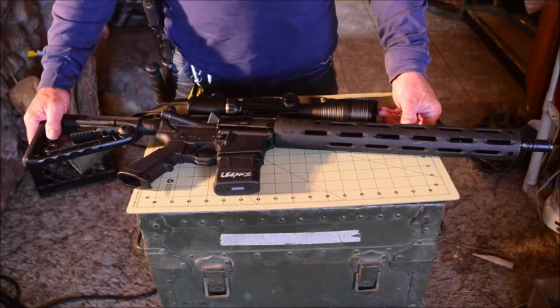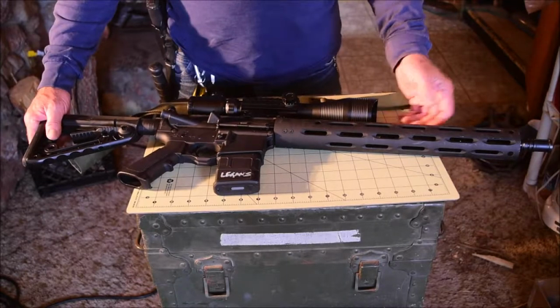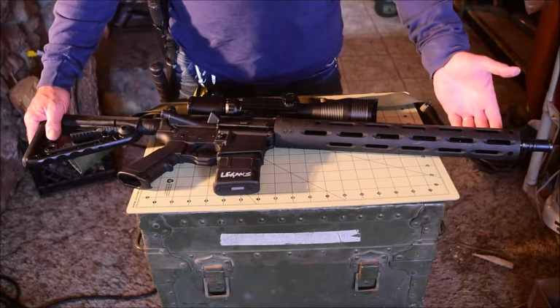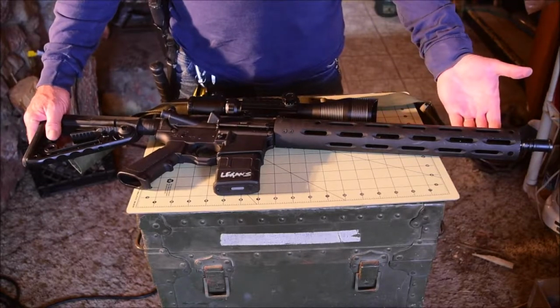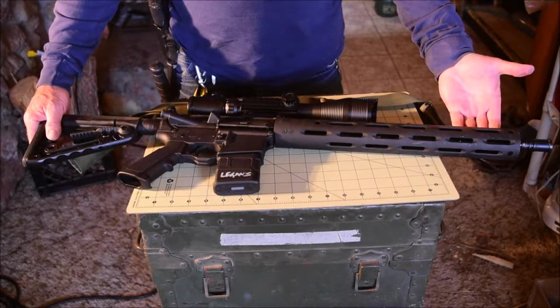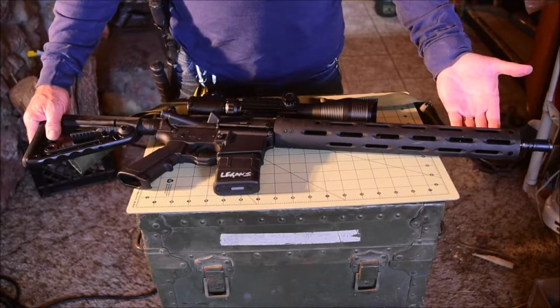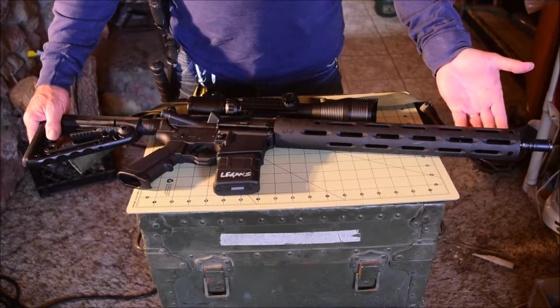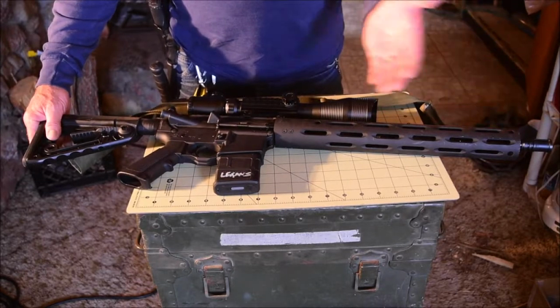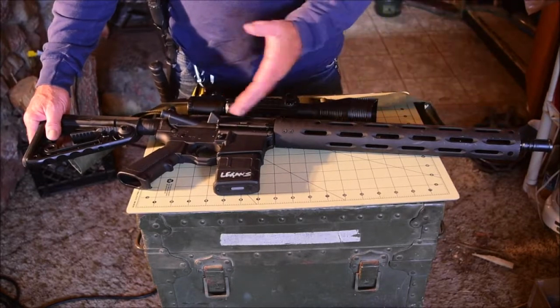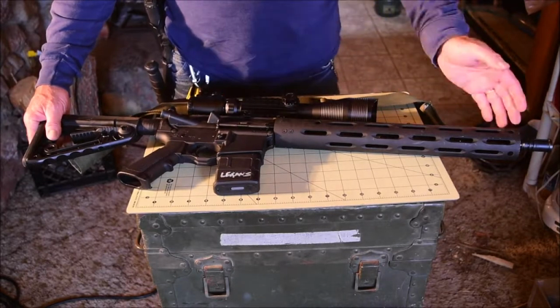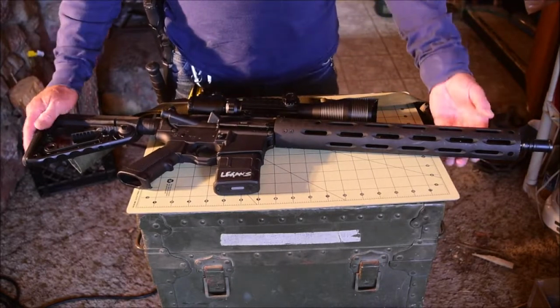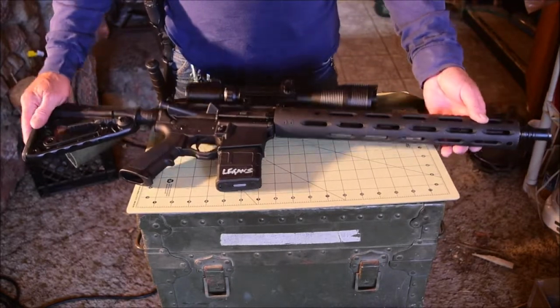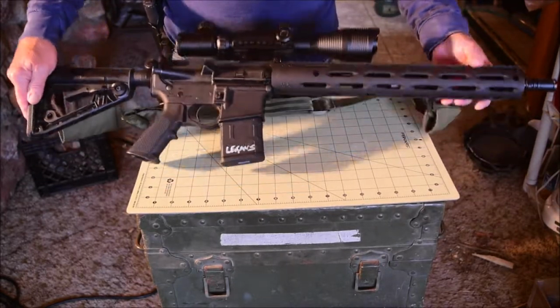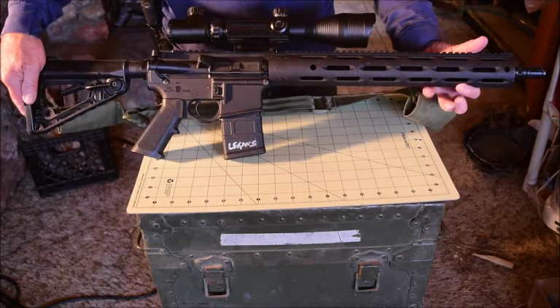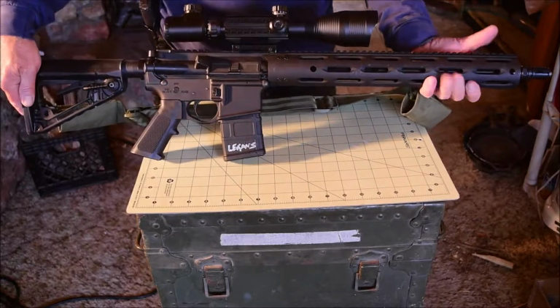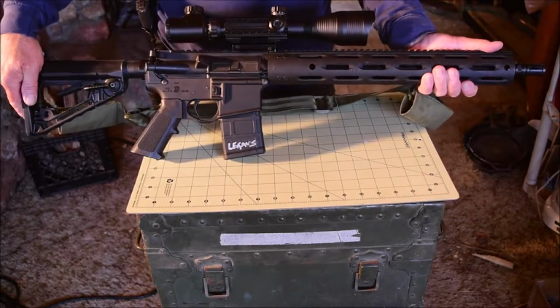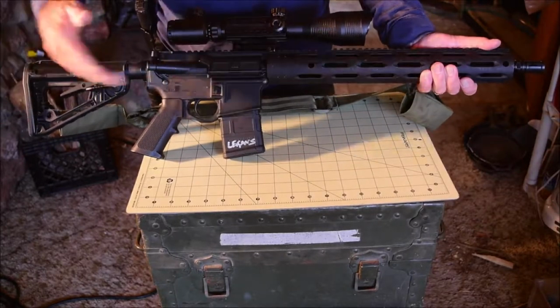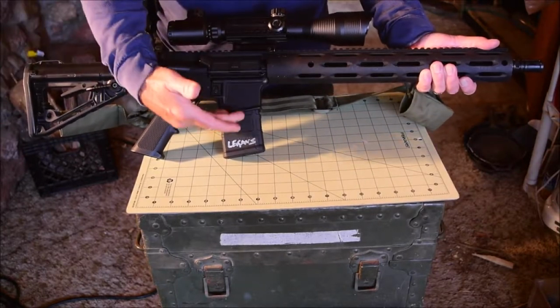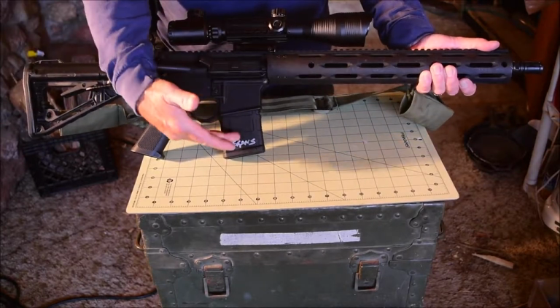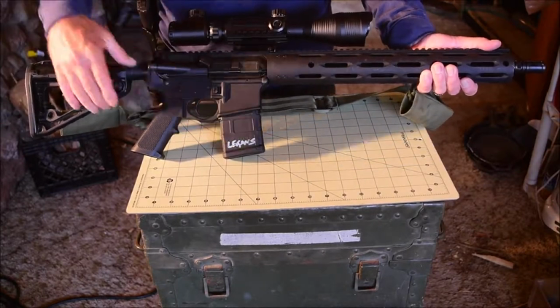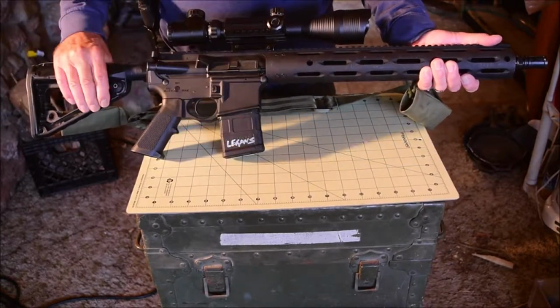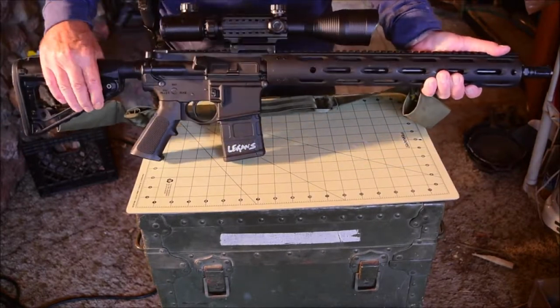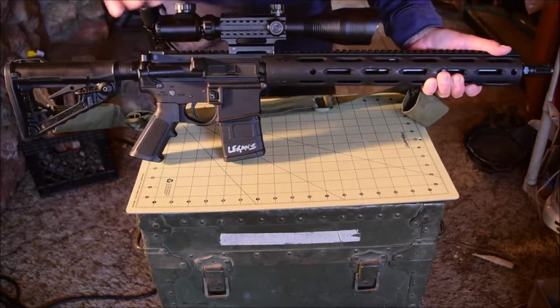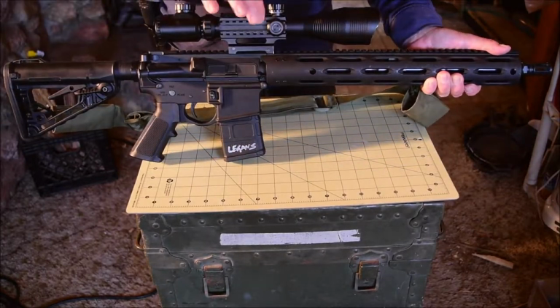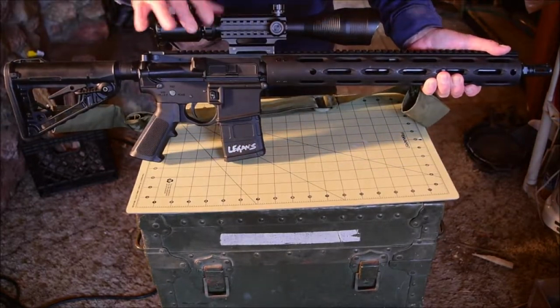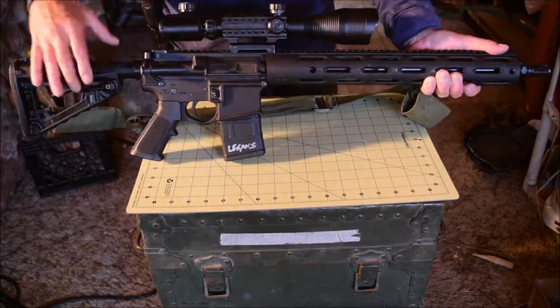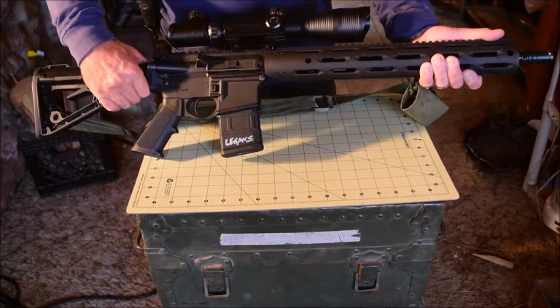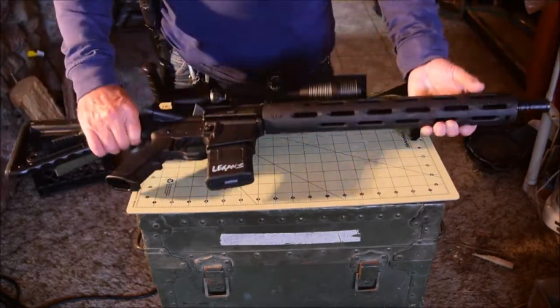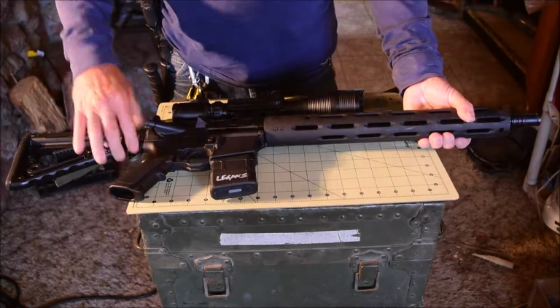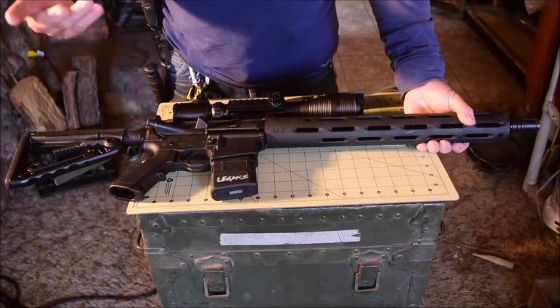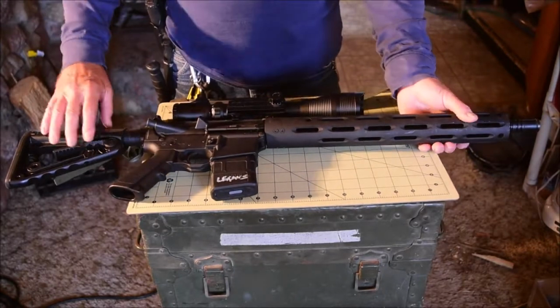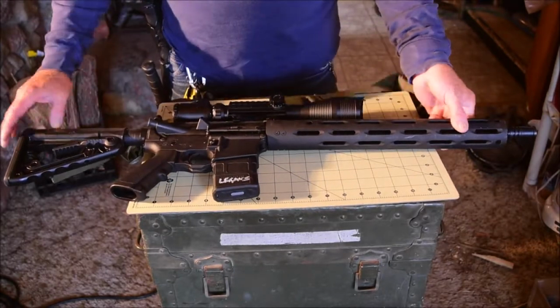This particular one I have set up as a hunting rifle. It's for hunting small game, chambered in .223 Remington. It has a scope on it — a cheap scope, but a scope nonetheless.